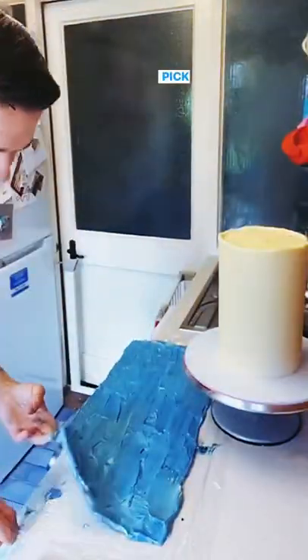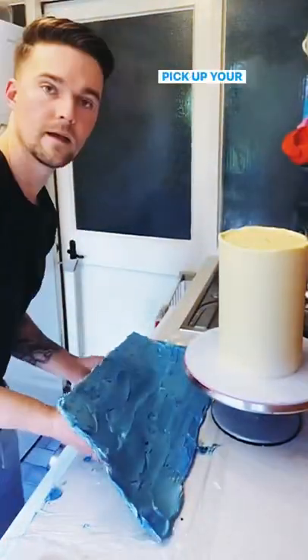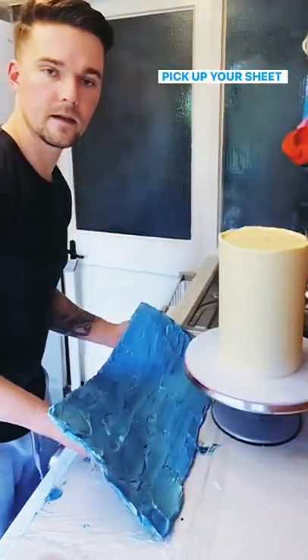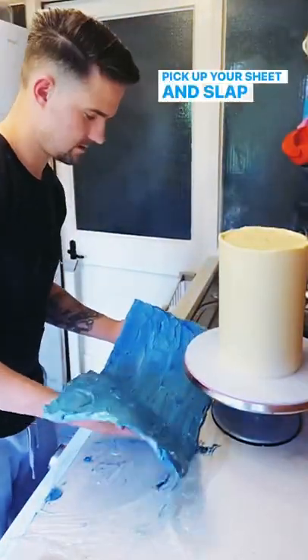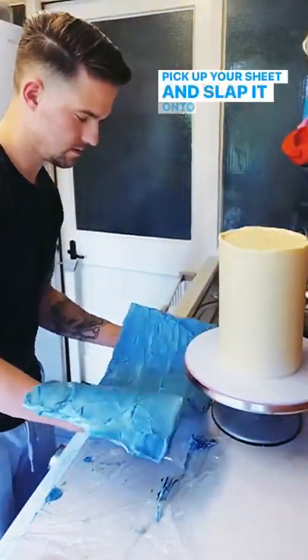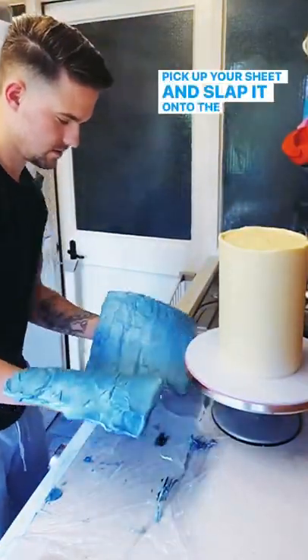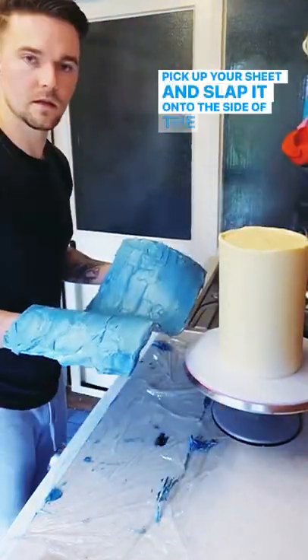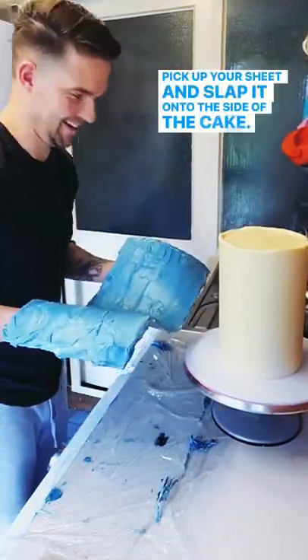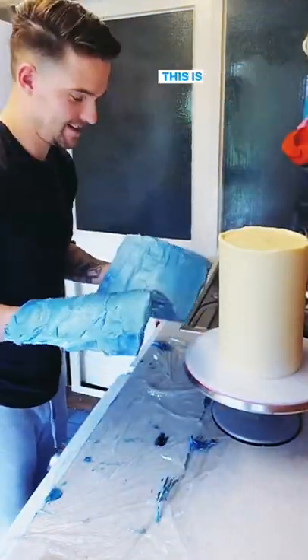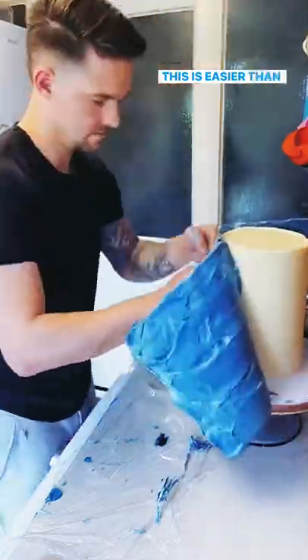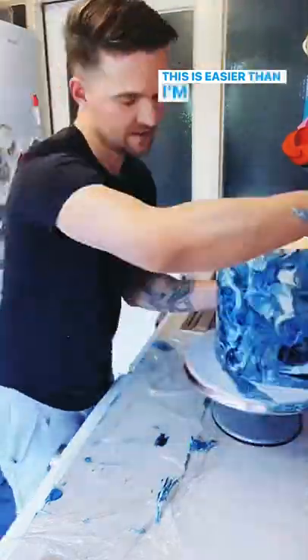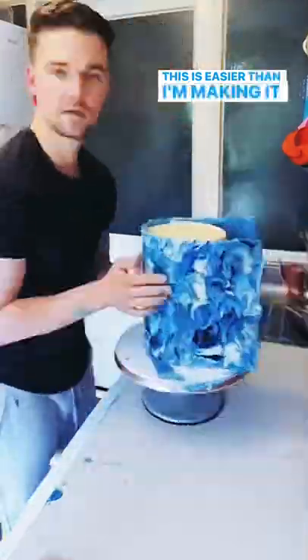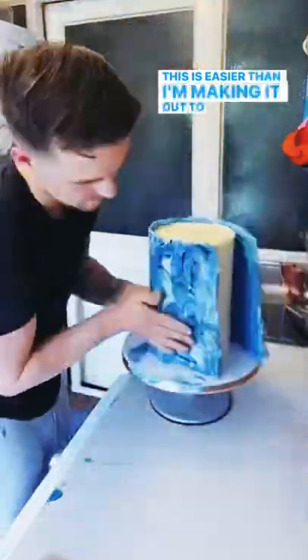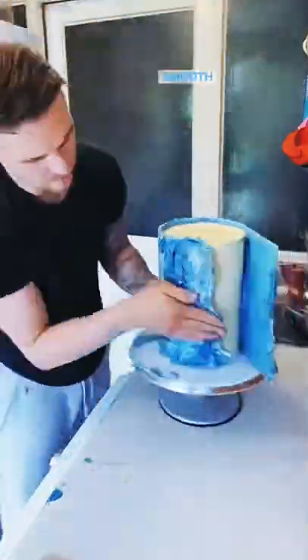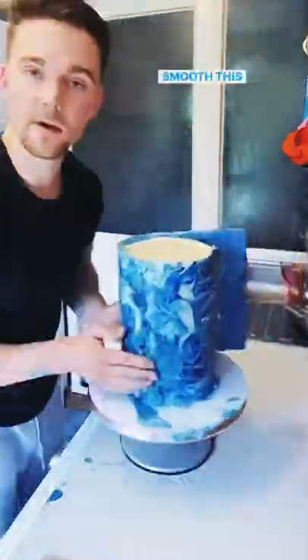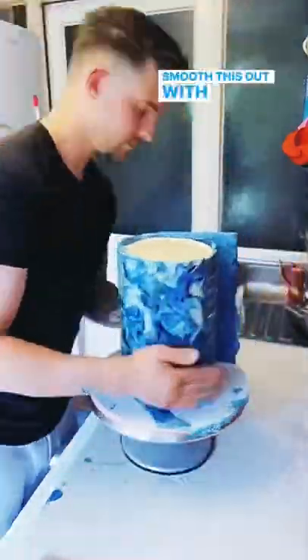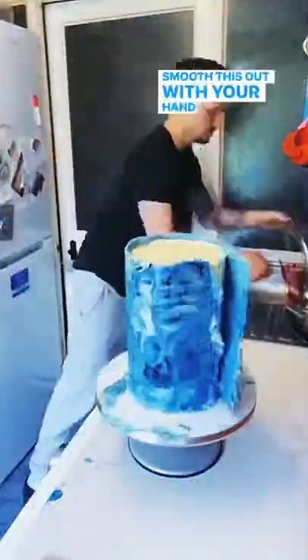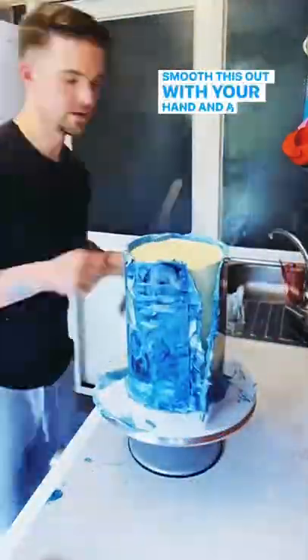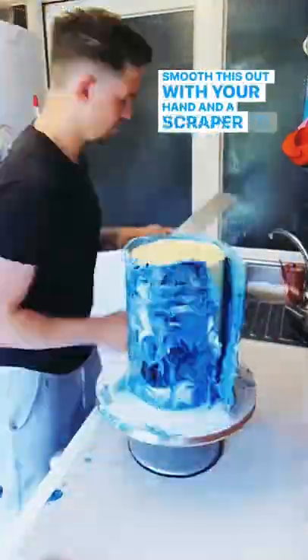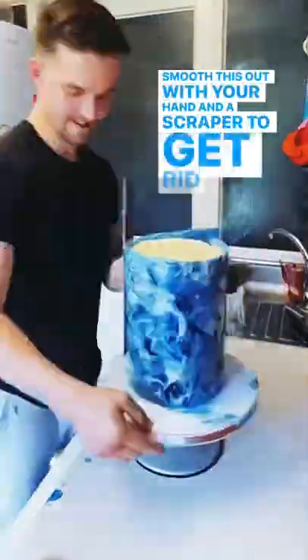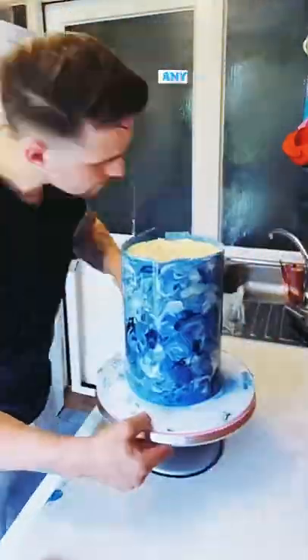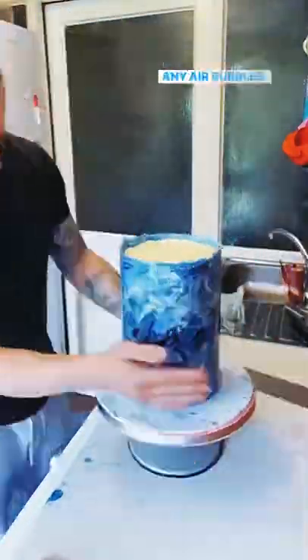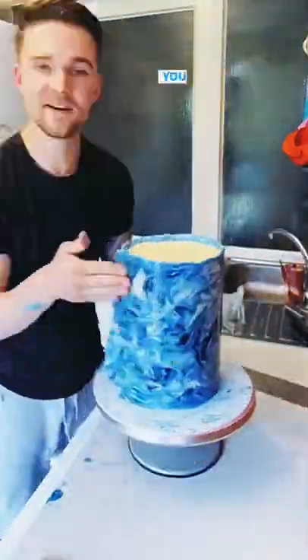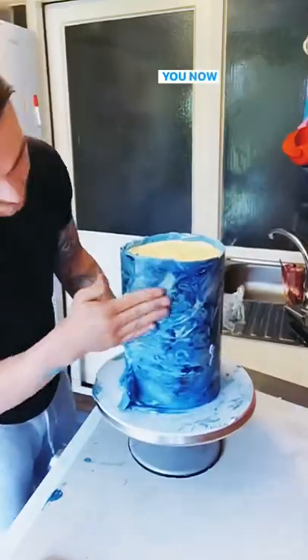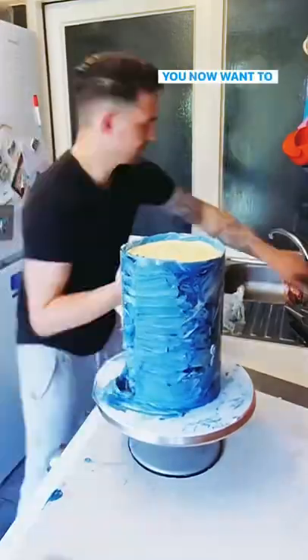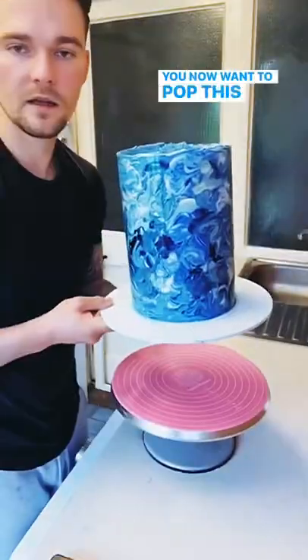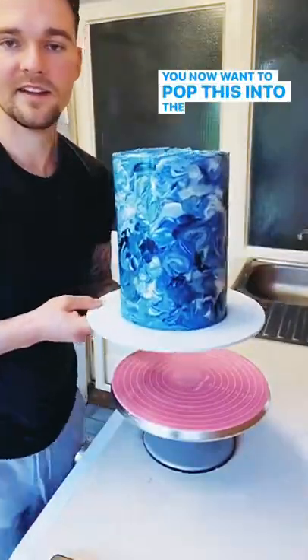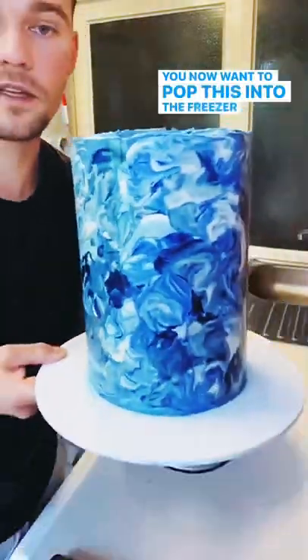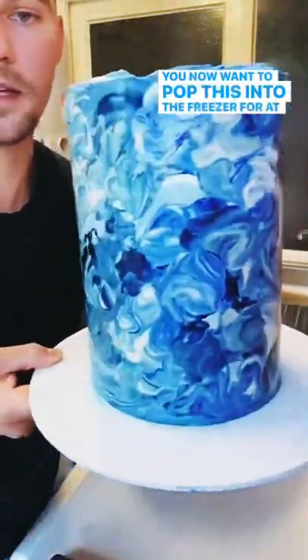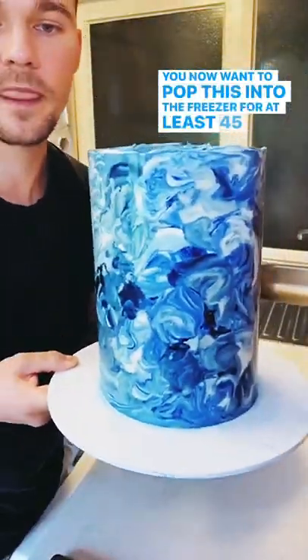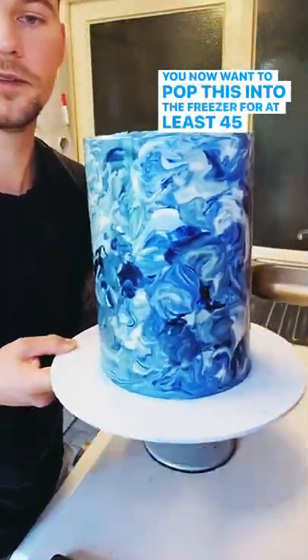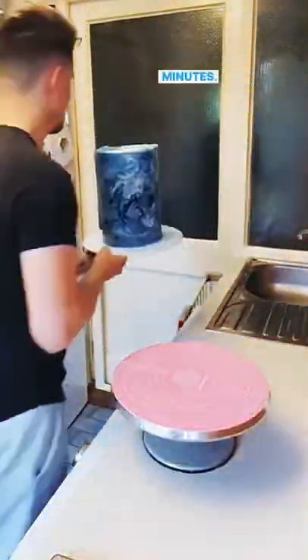Pick up your sheet and slap it onto the side of the cake — this is easier than I'm making it out to be. Smooth this out with your hand and a scraper to get rid of any air bubbles. You now want to pop this into the freezer for at least 45 minutes.